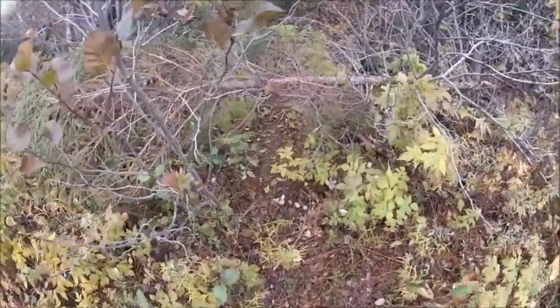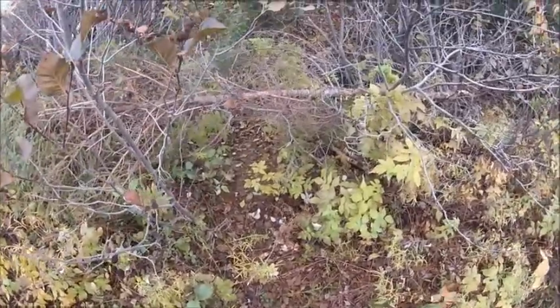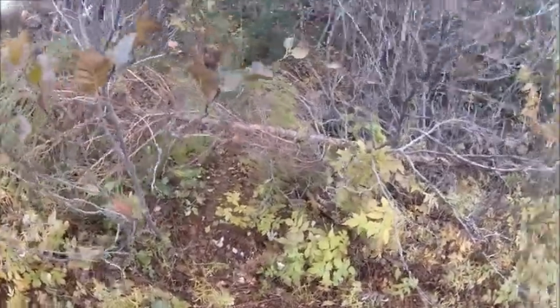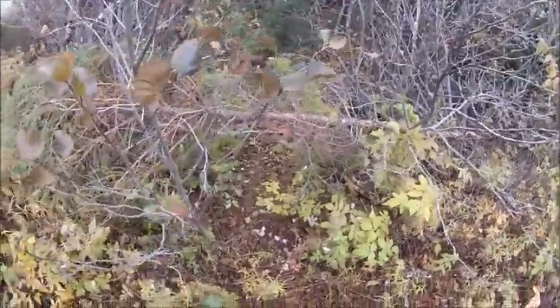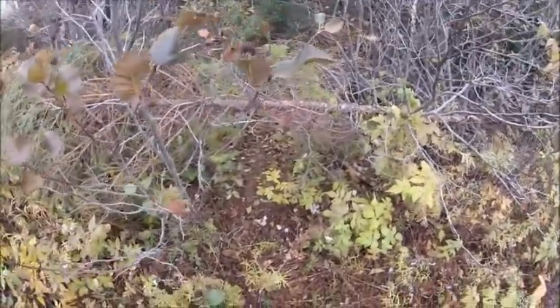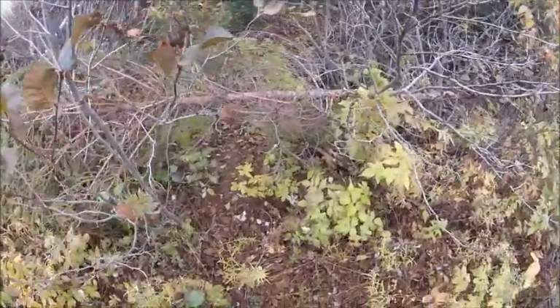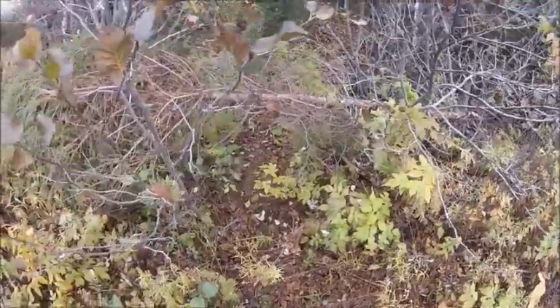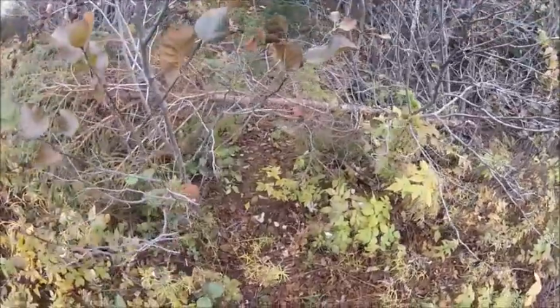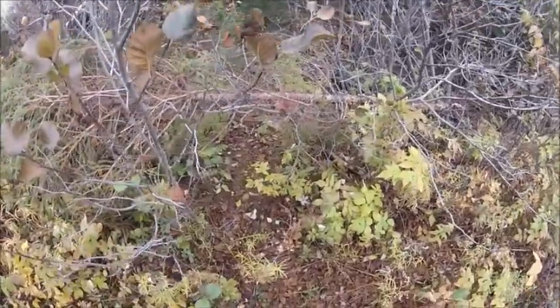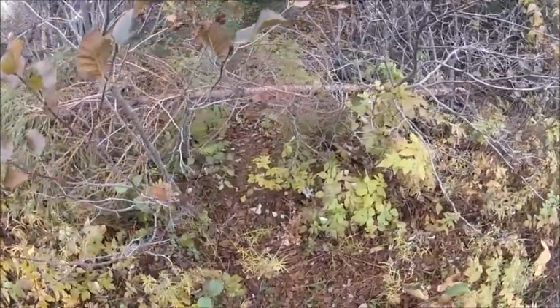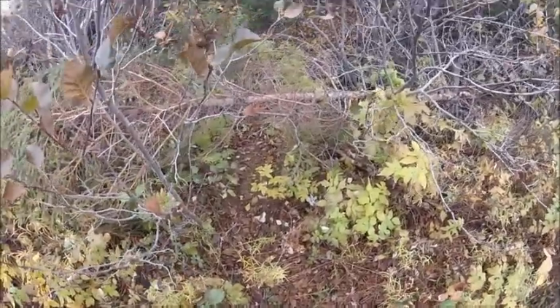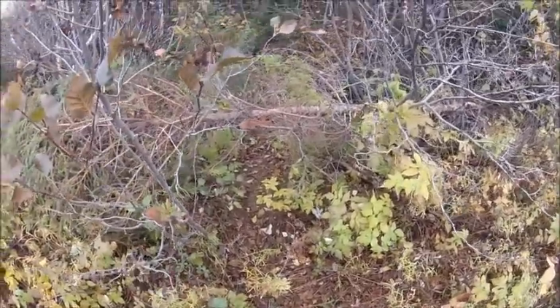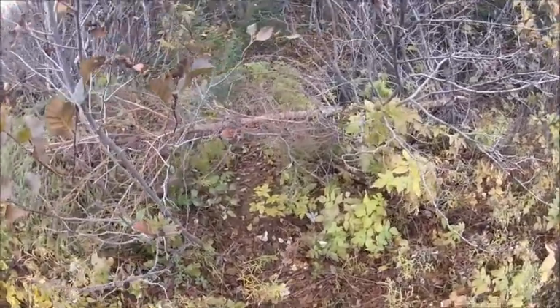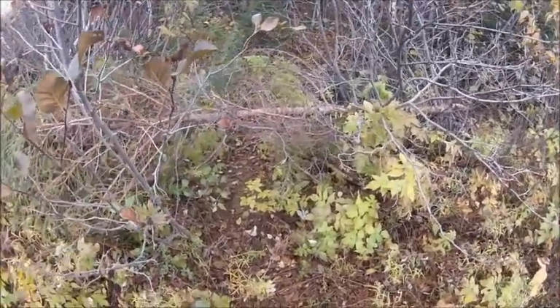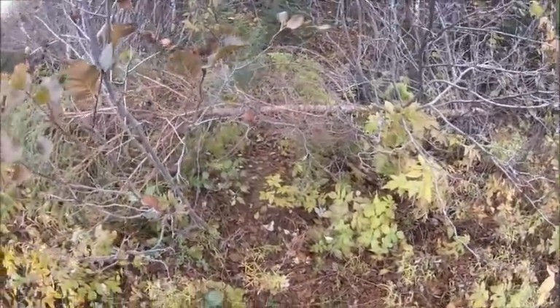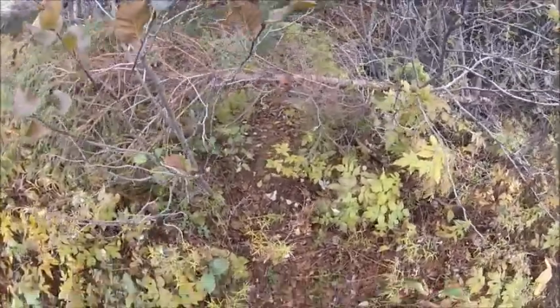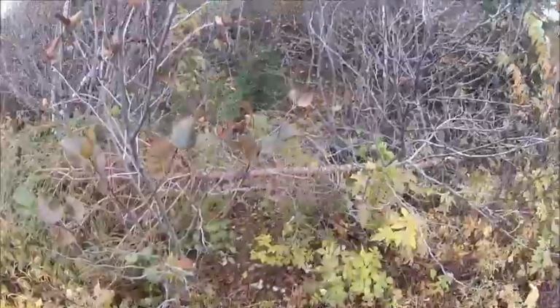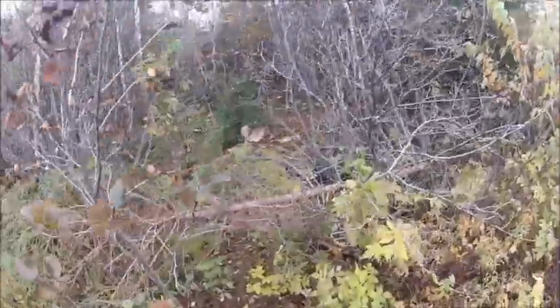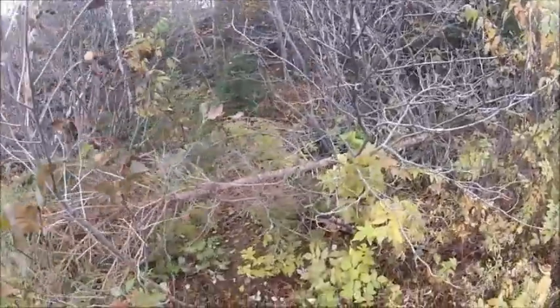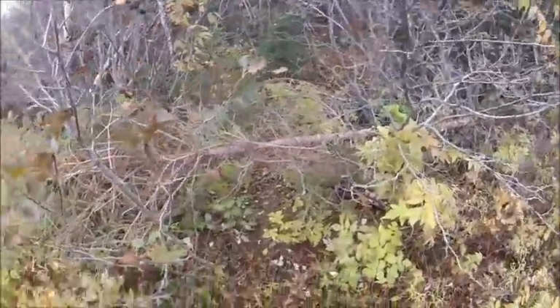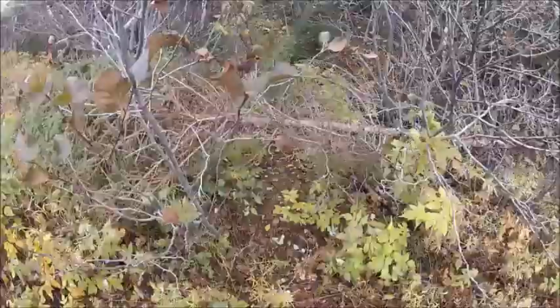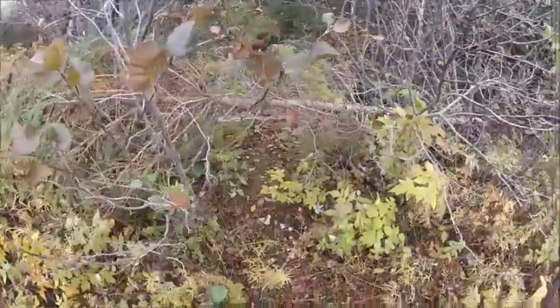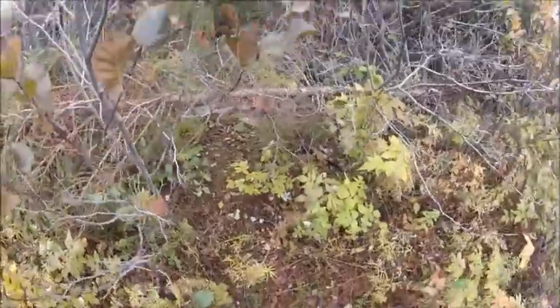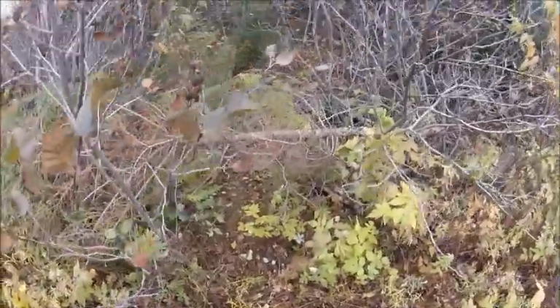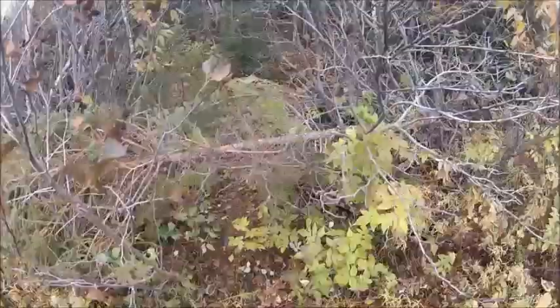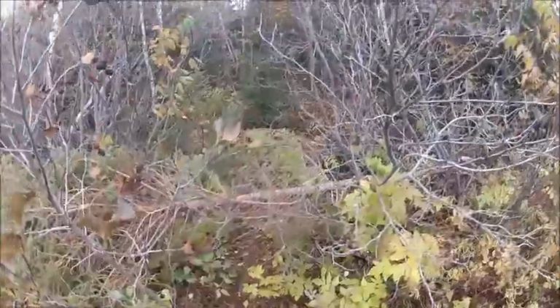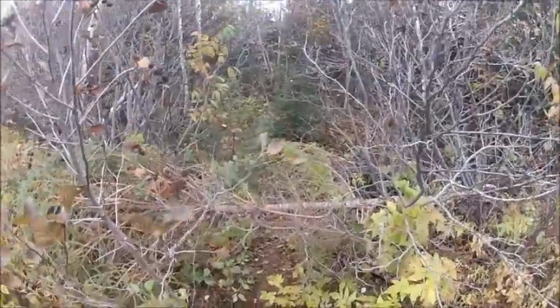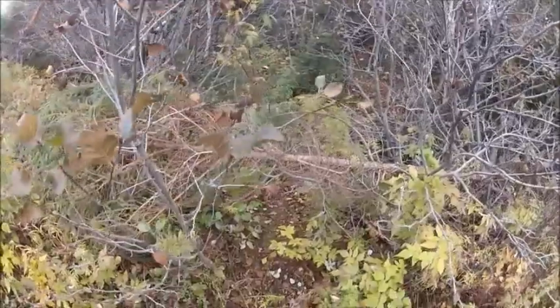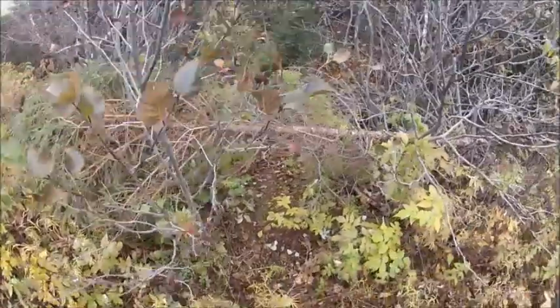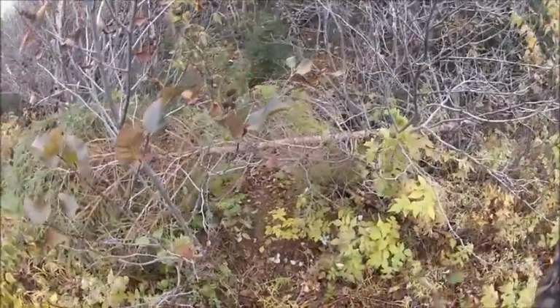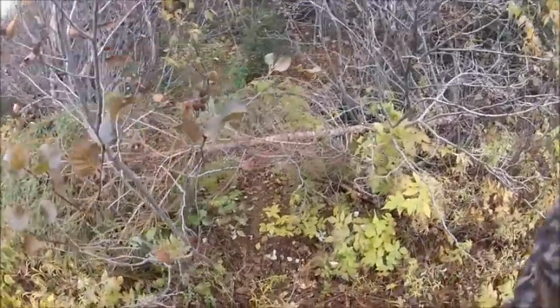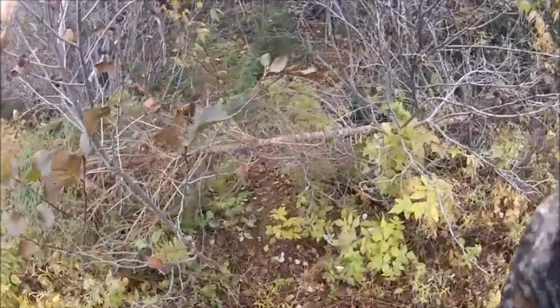I'll be back here tomorrow and hopefully show you guys some animals. Thanks for watching, take care.